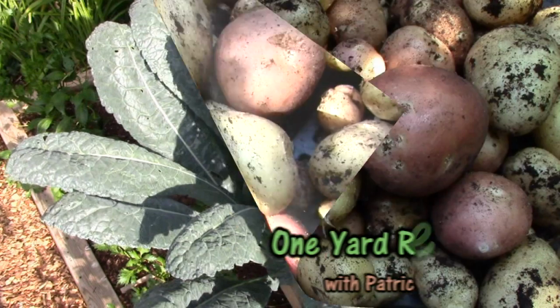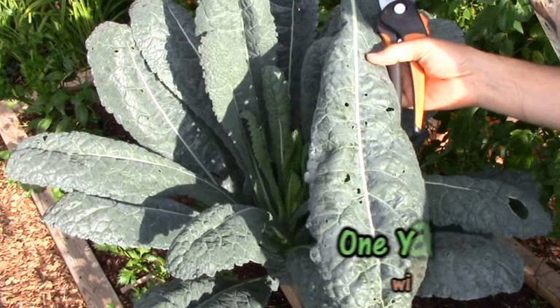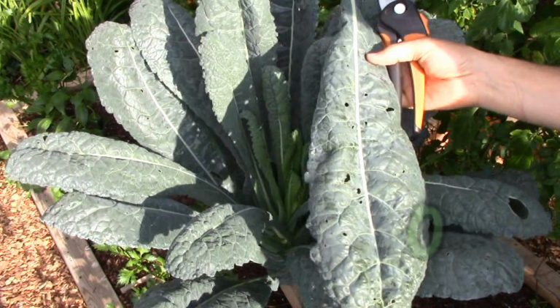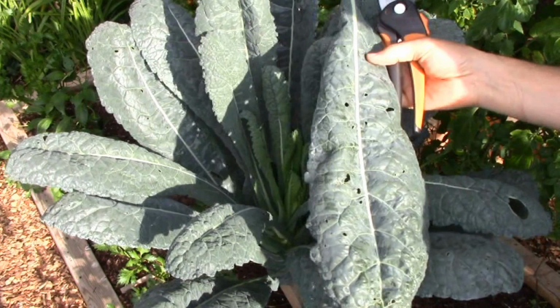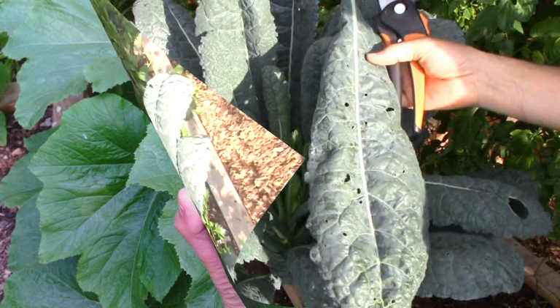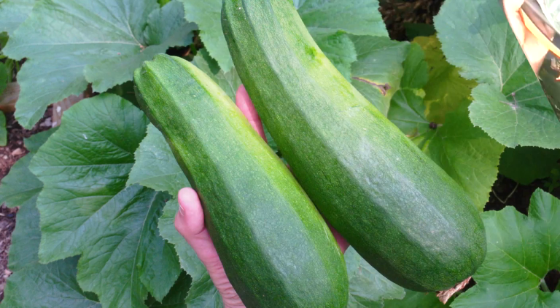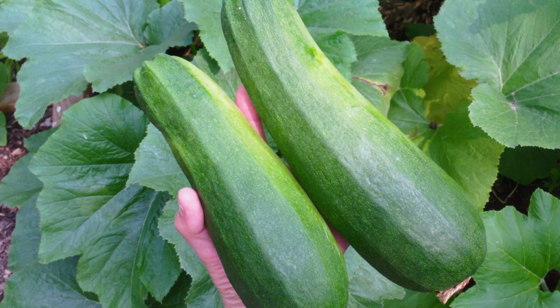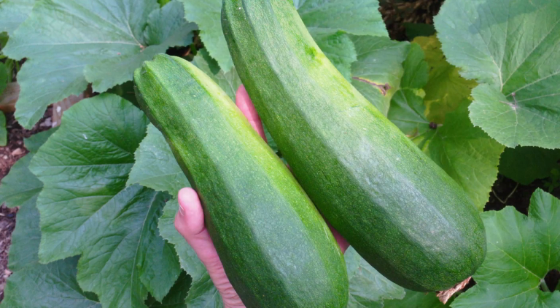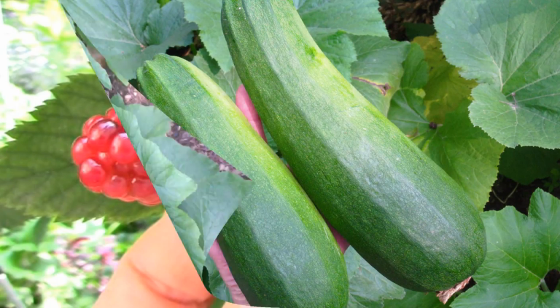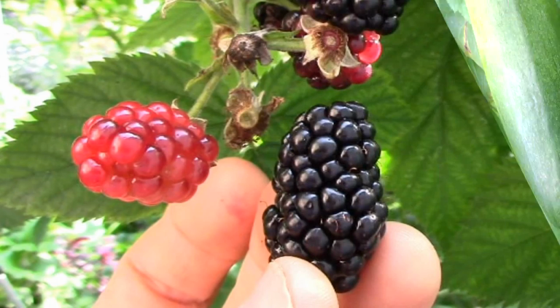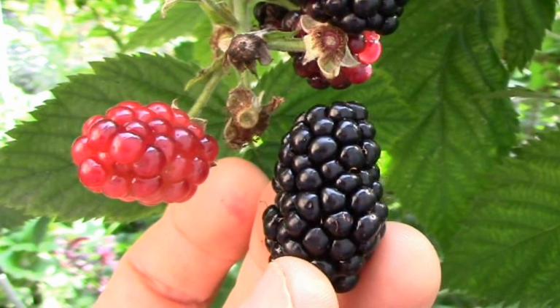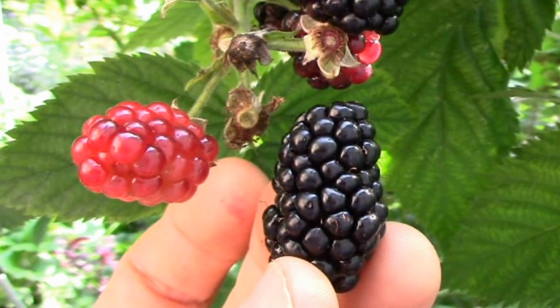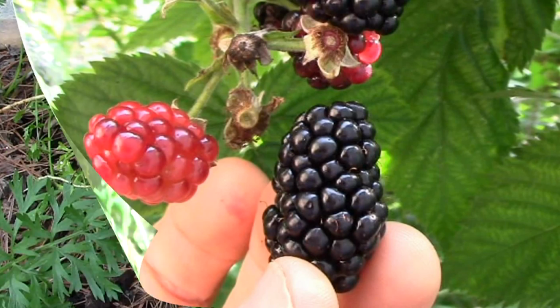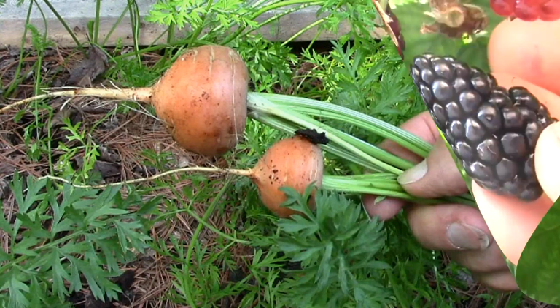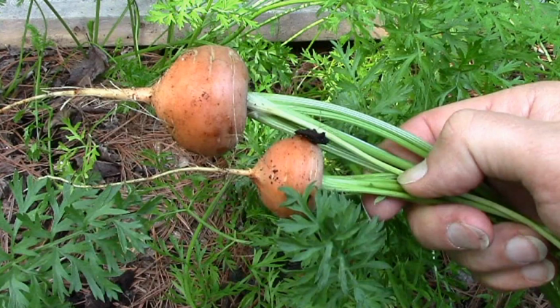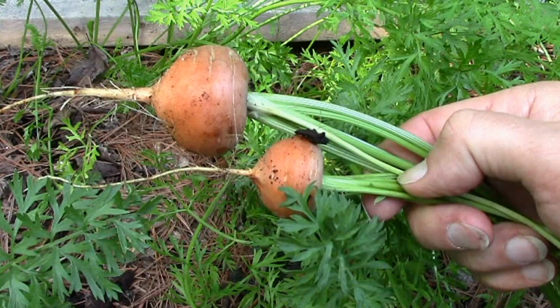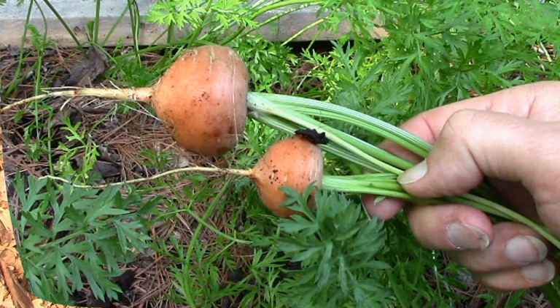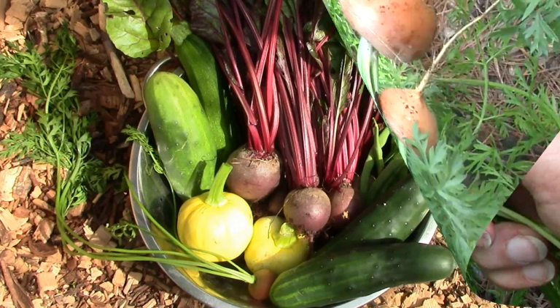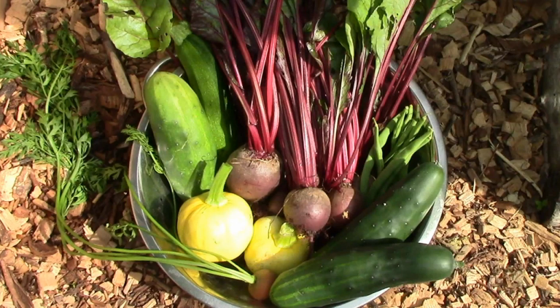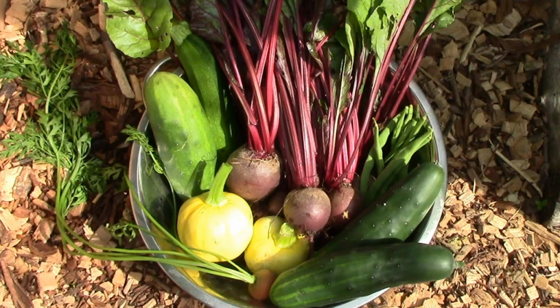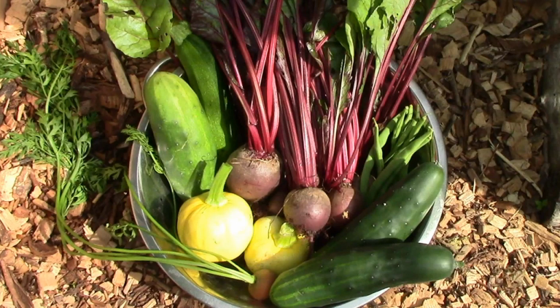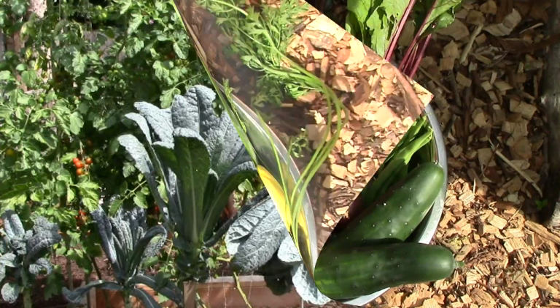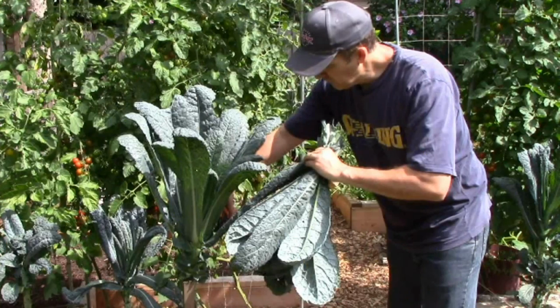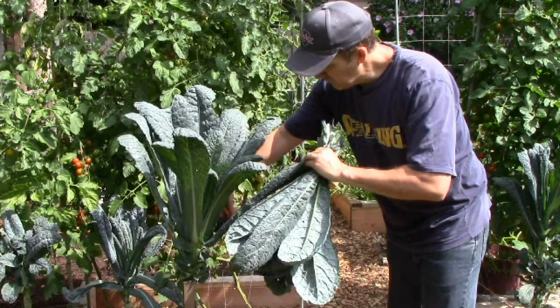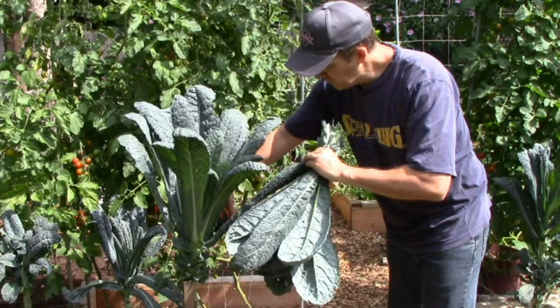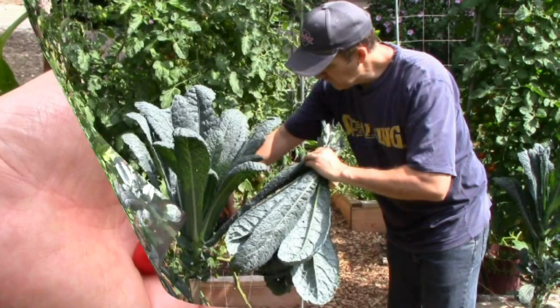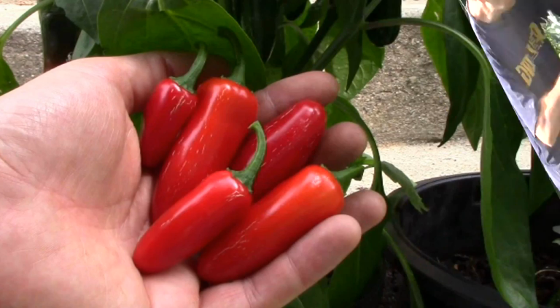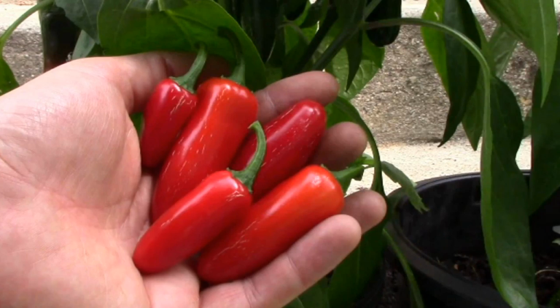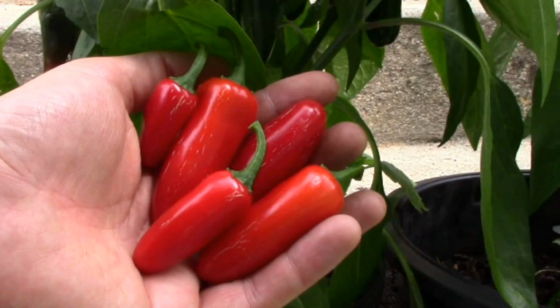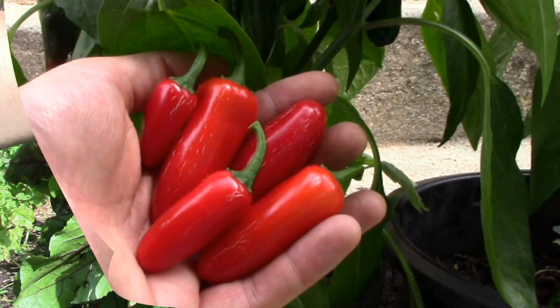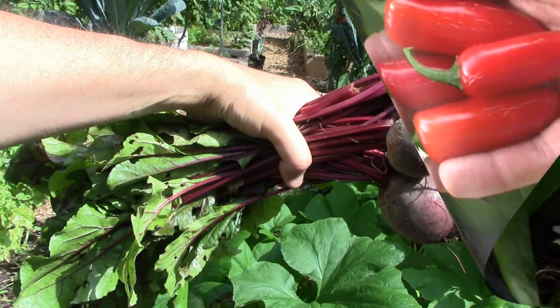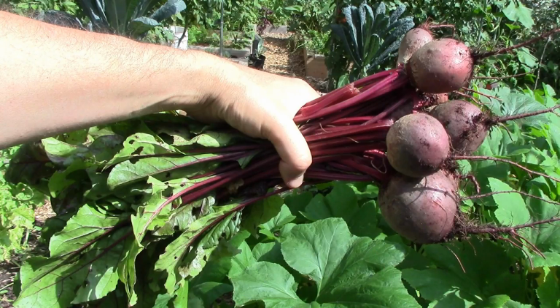Over the next several weeks, our garden will be producing more food than at any other time of the year, so I thought now would be a good time to give you a quick look around the garden and show you some of what we've been harvesting here in Zone 5 in early August.